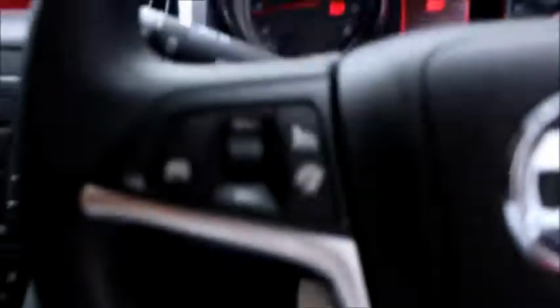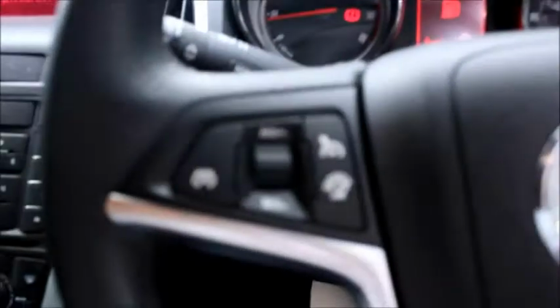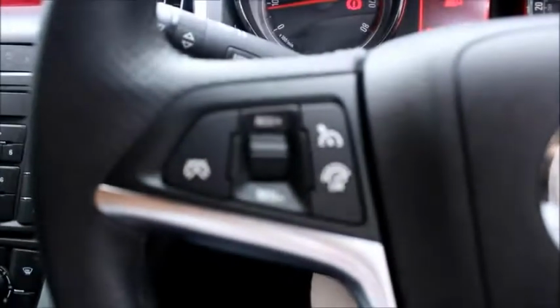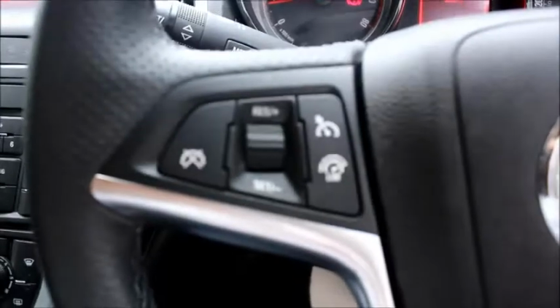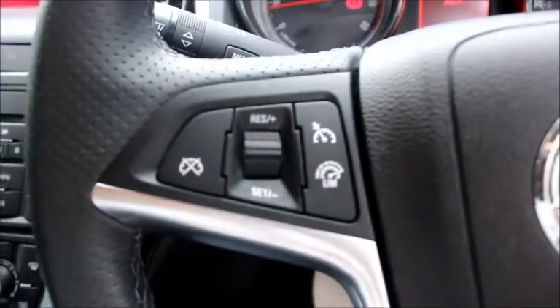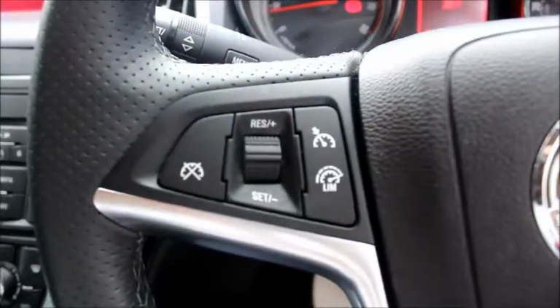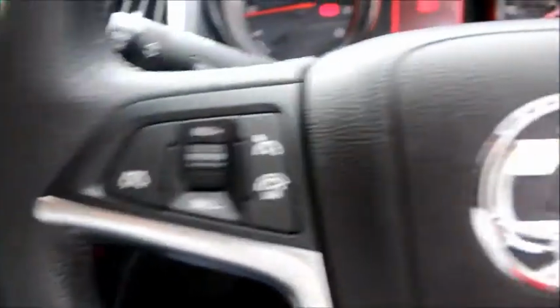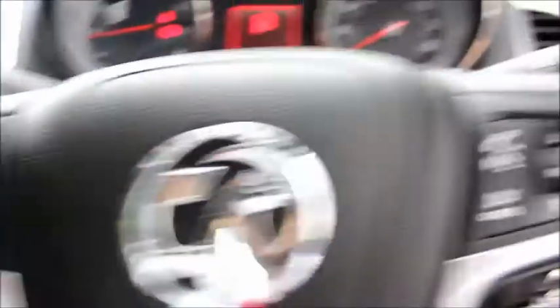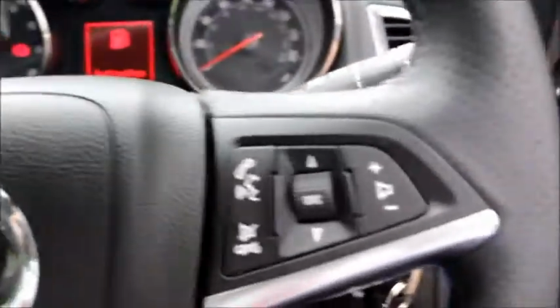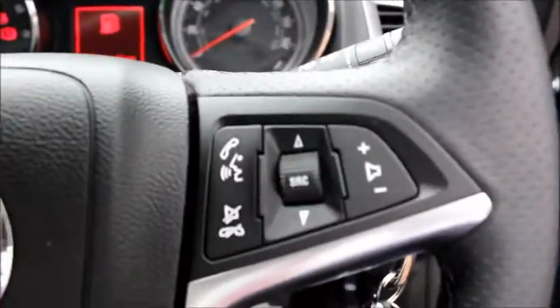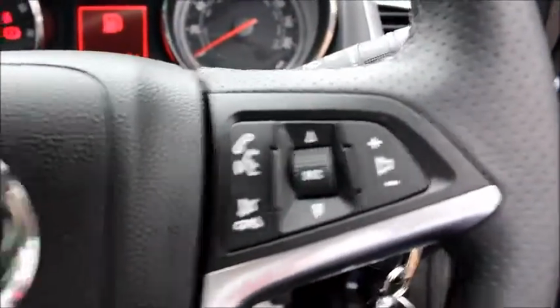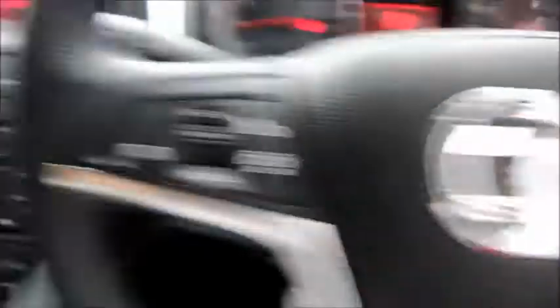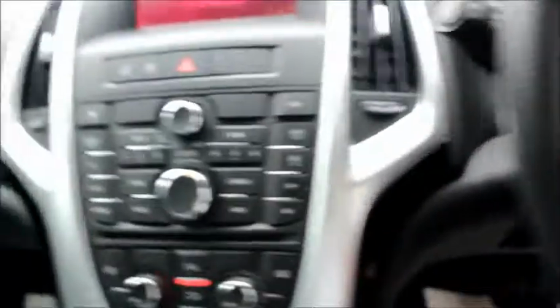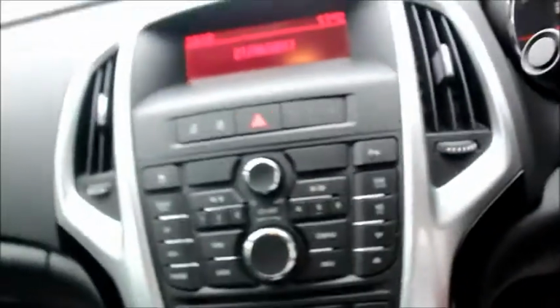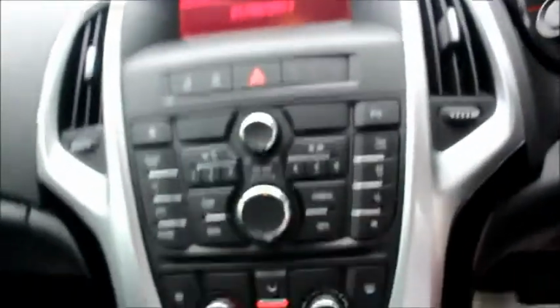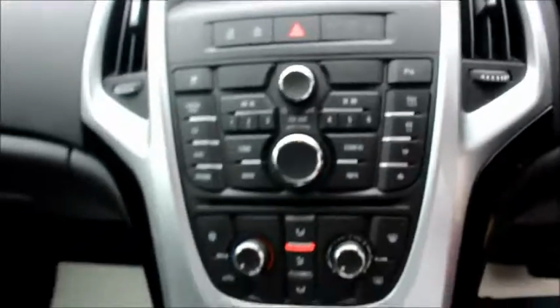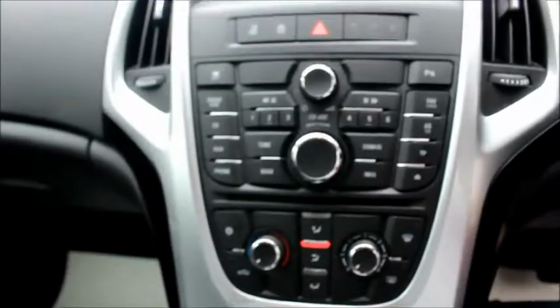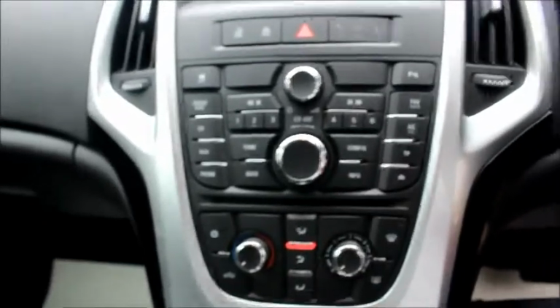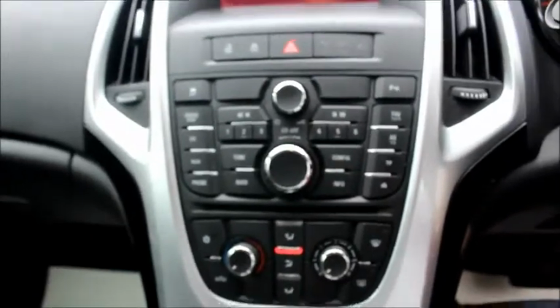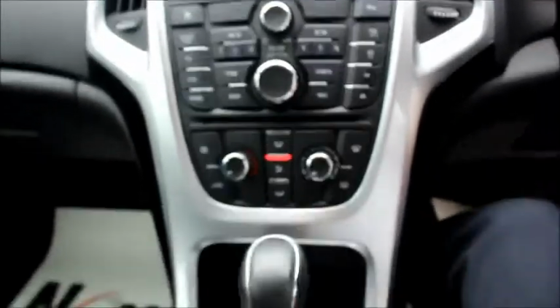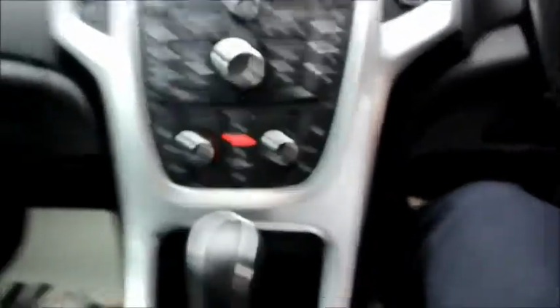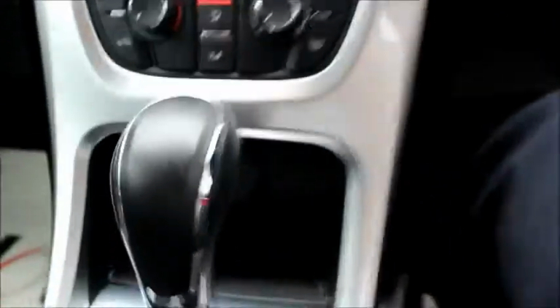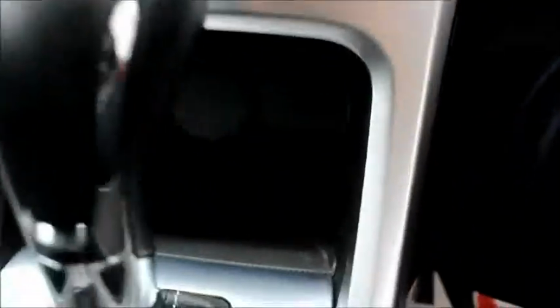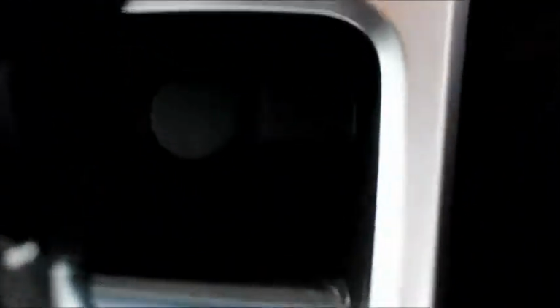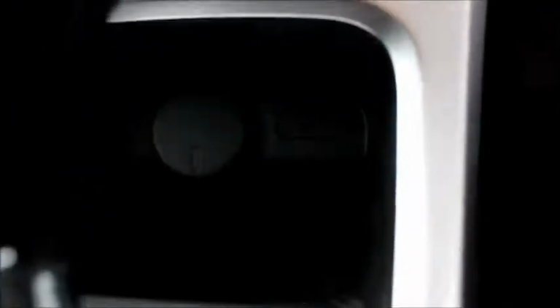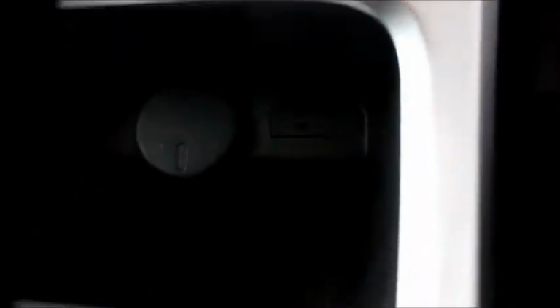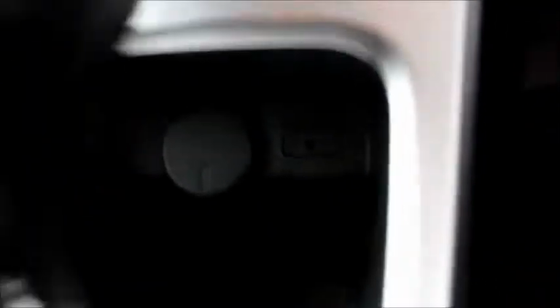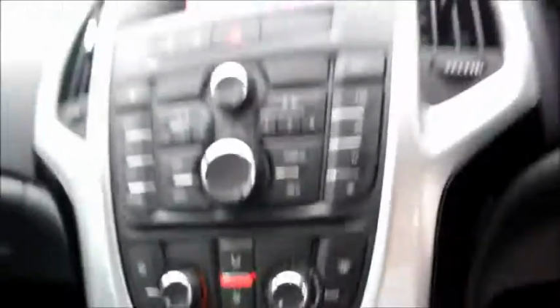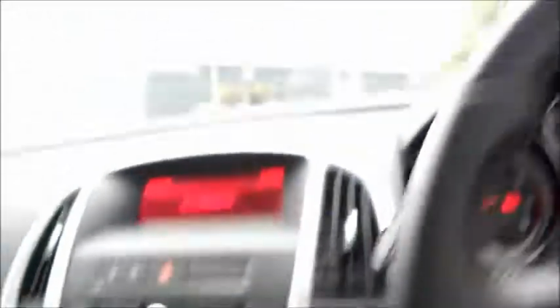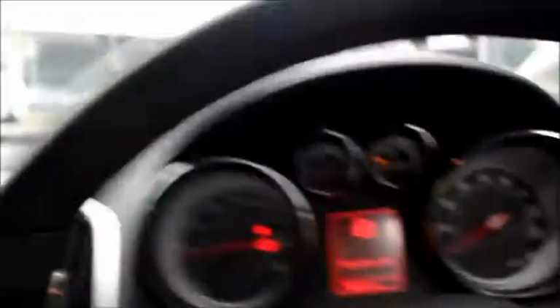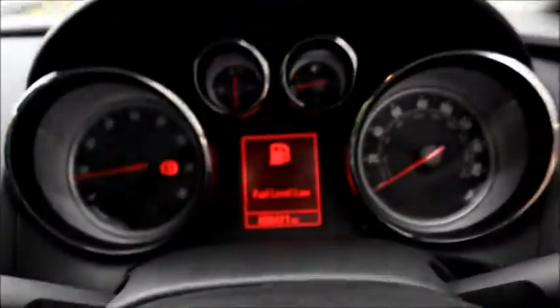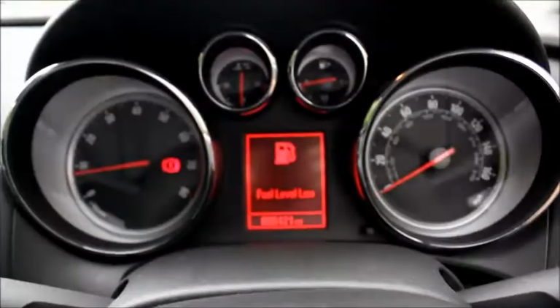It has cruise control on the left hand side of the steering wheel and multimedia controls on the right. It comes with an FM and AM radio. It has an auxiliary connection and a USB connection, and also has built-in Bluetooth.